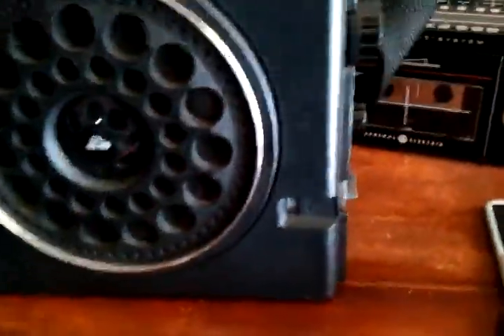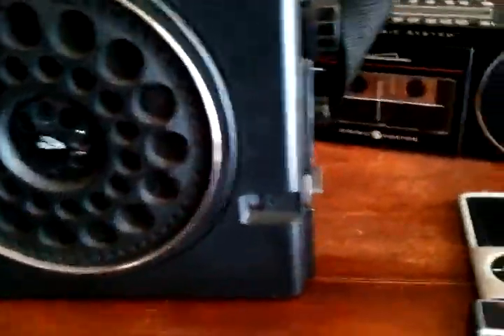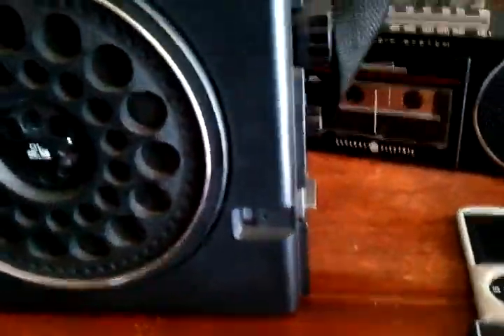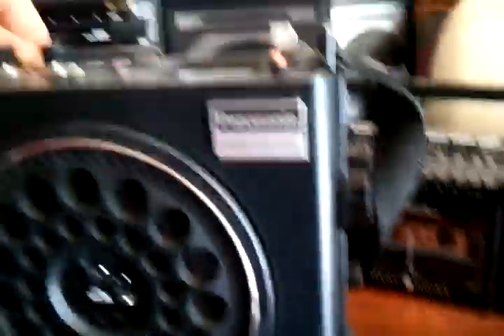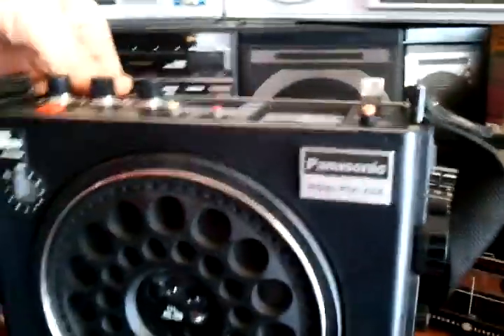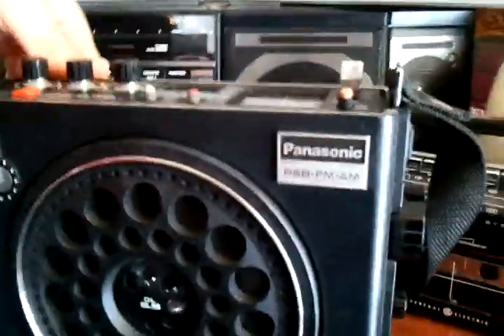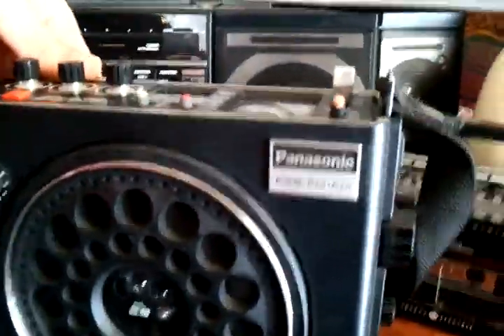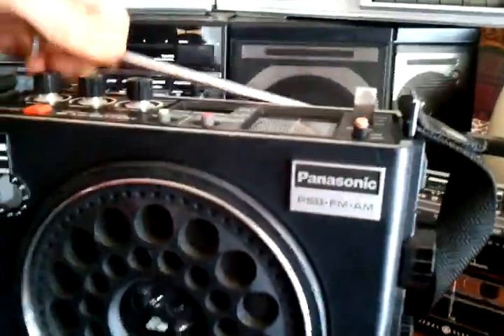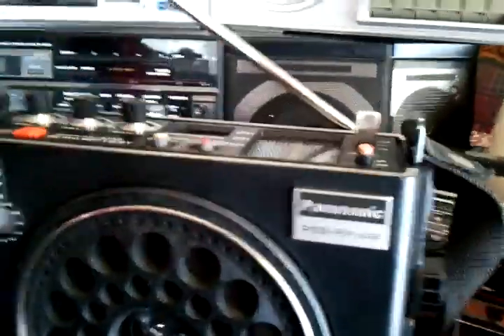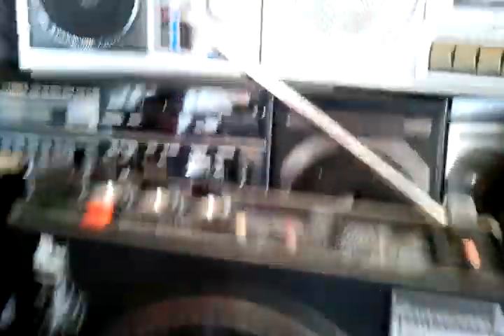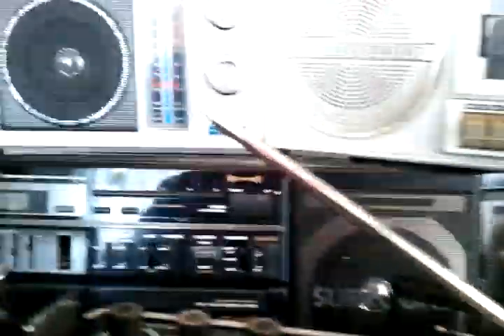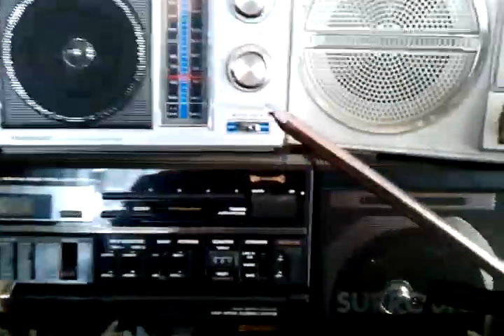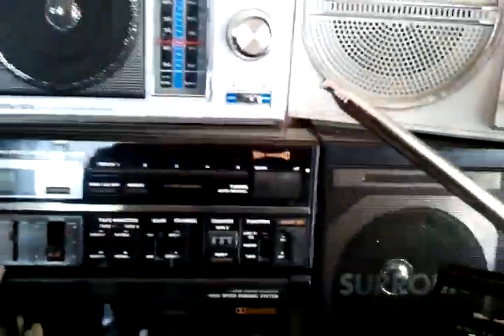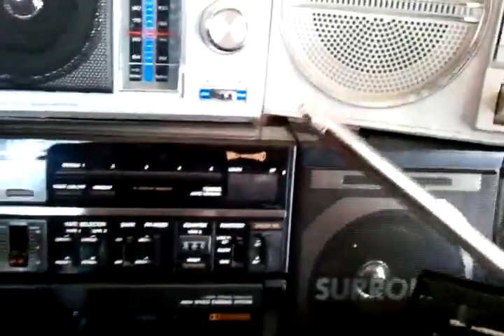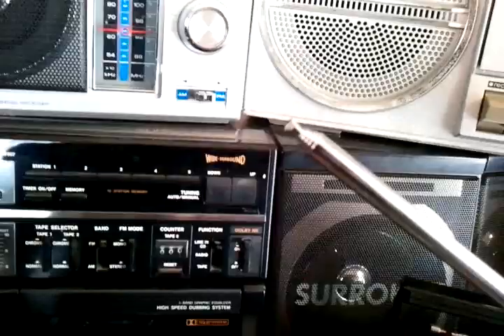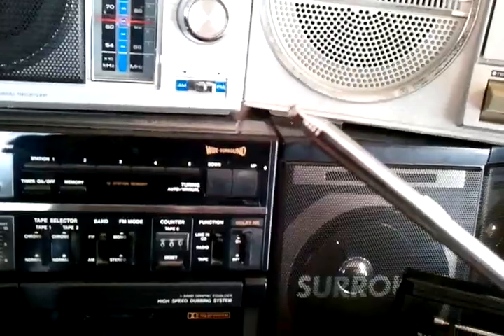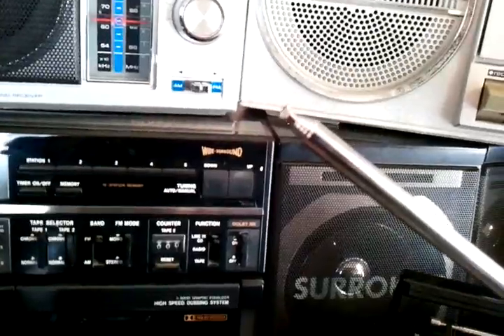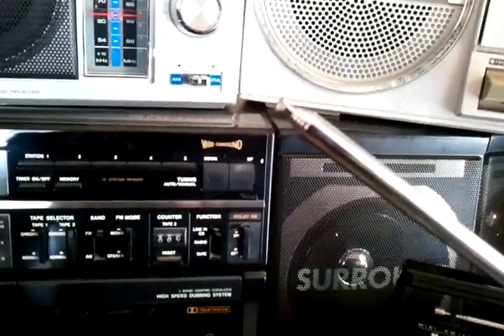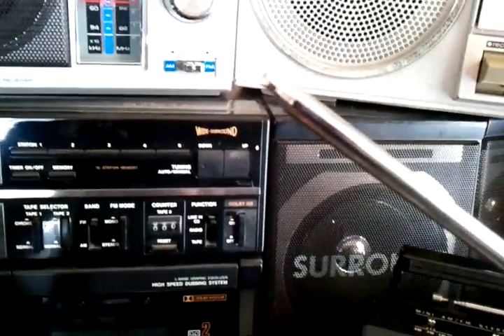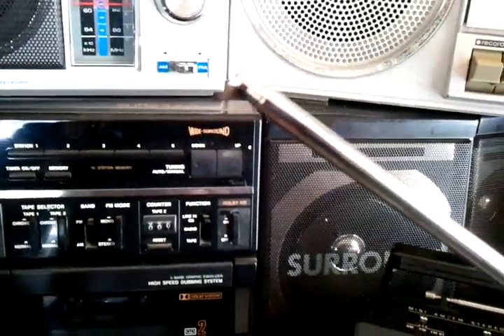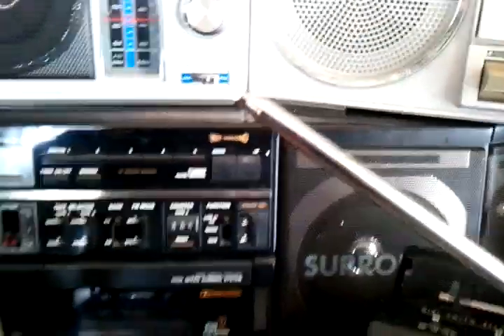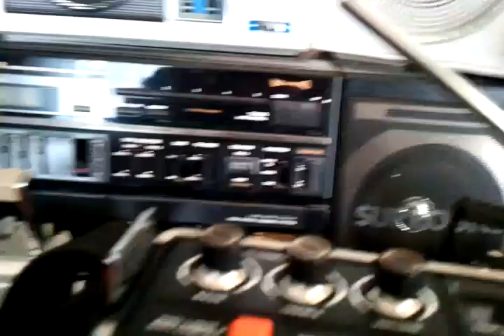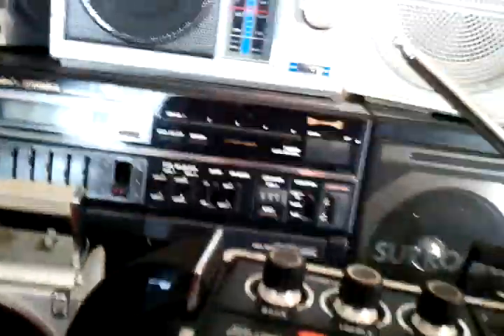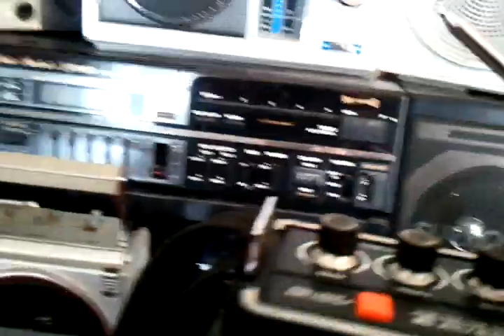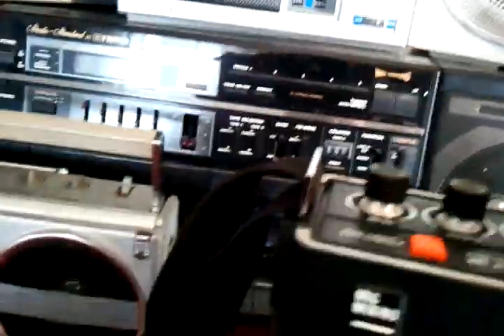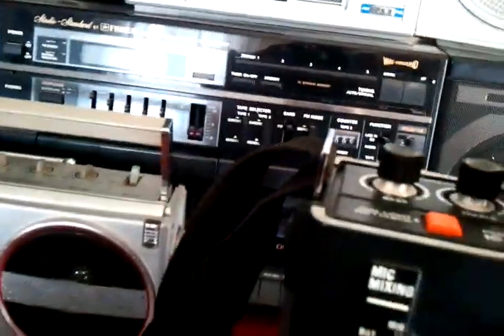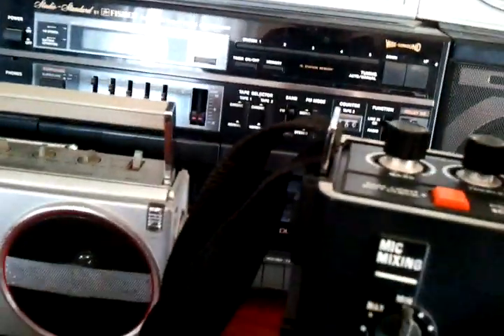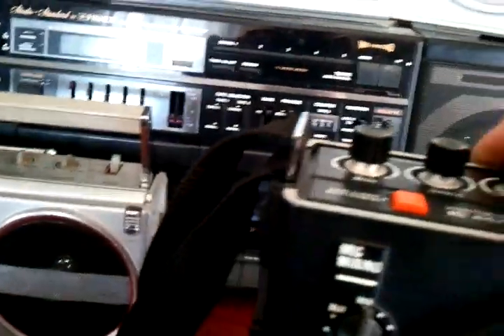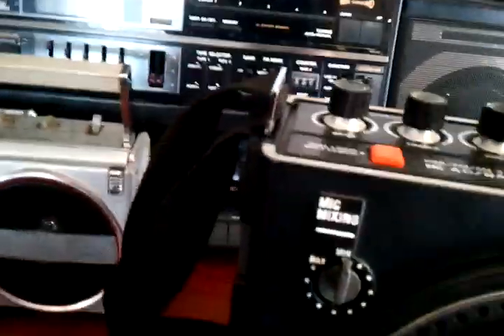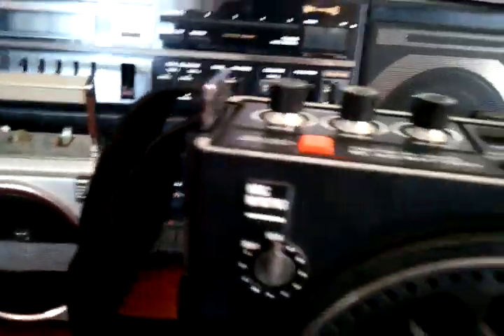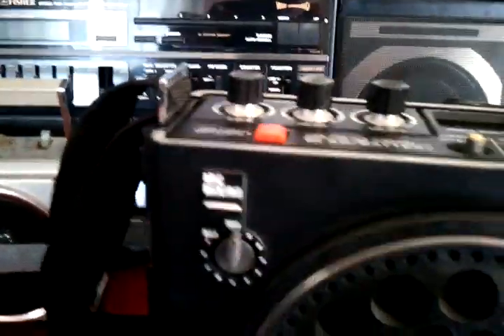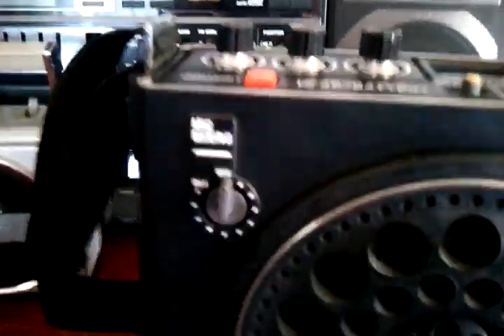The only thing really wrong with it is the very tip of the antenna that's broken off, but the radio still works fine.